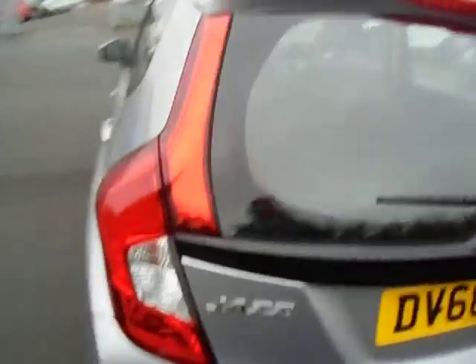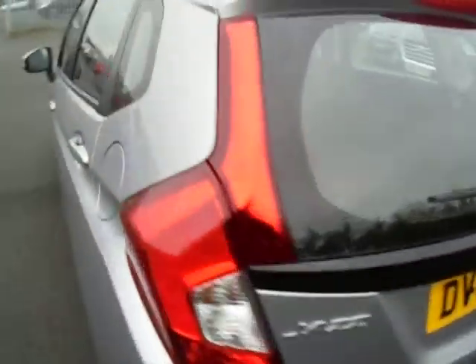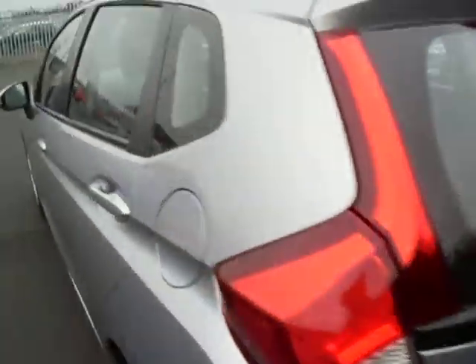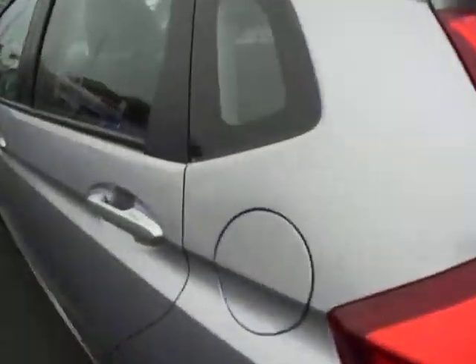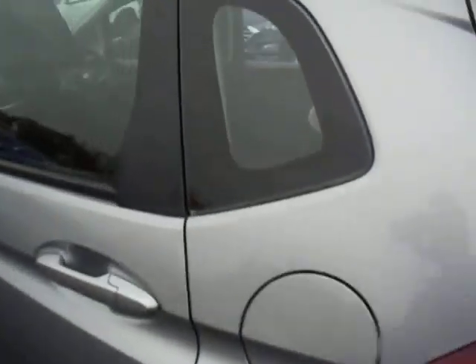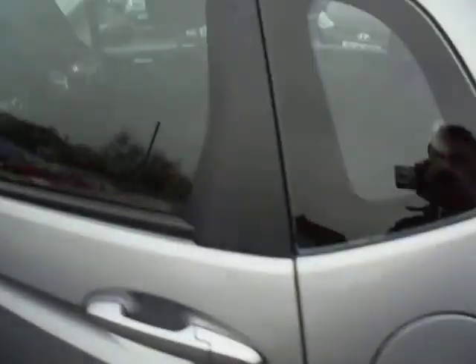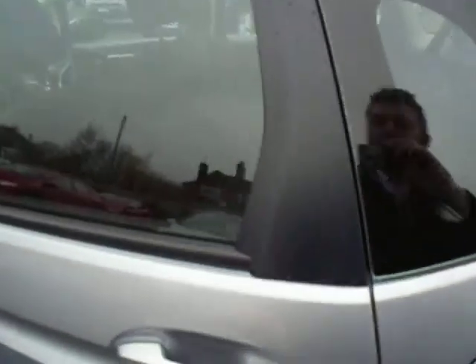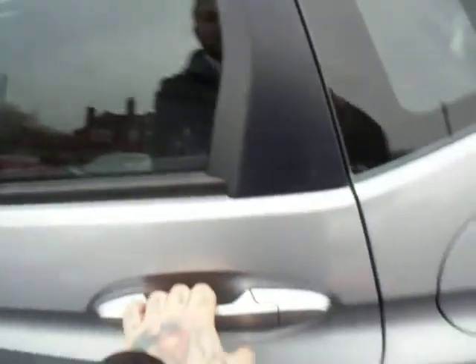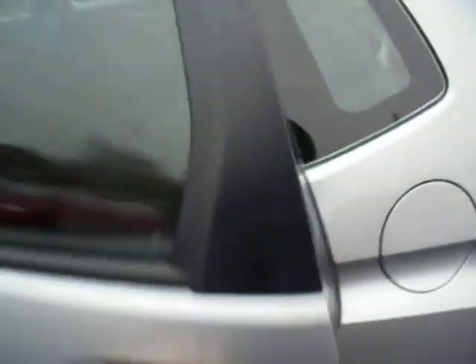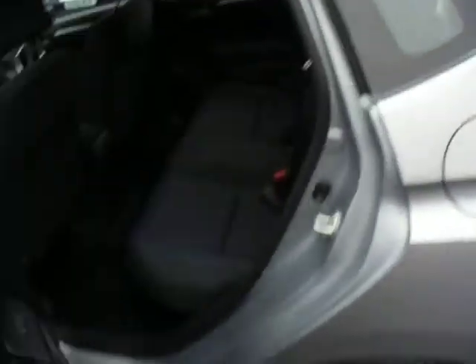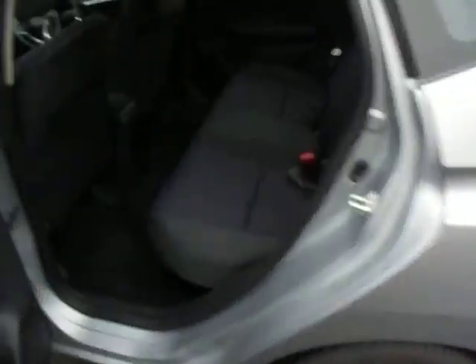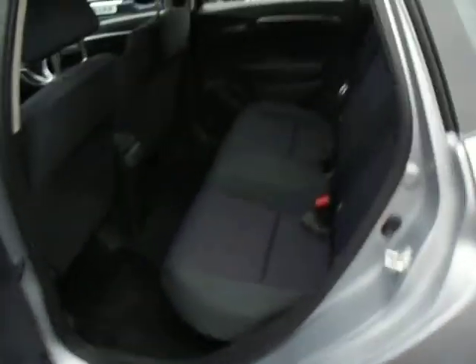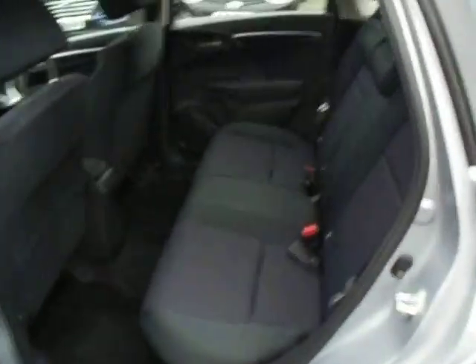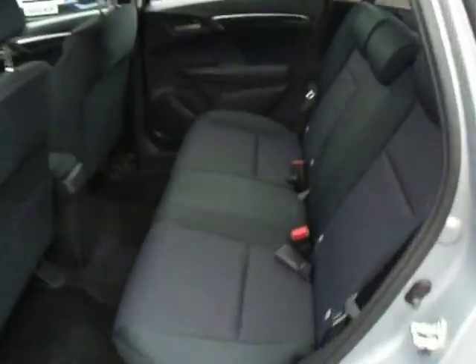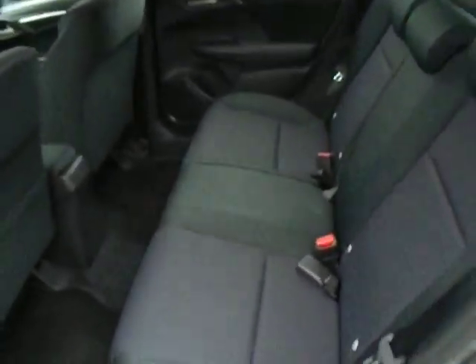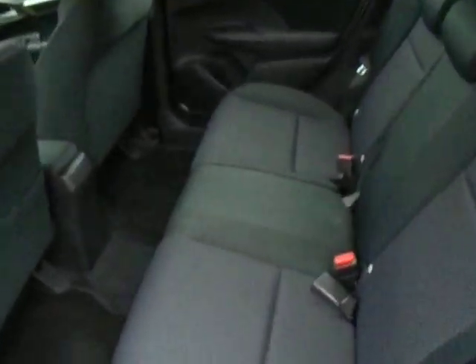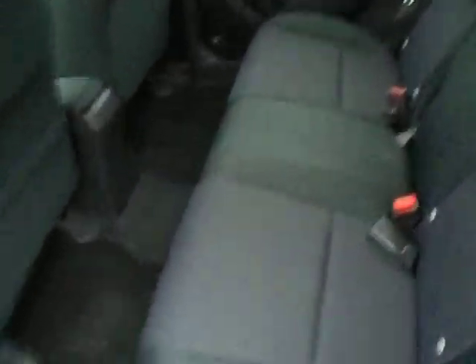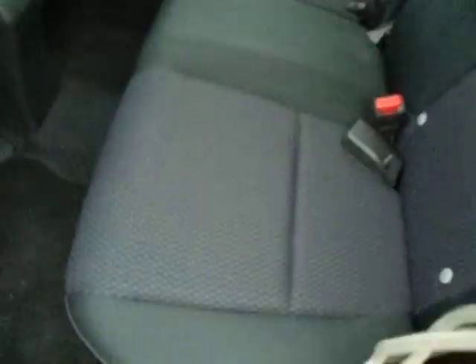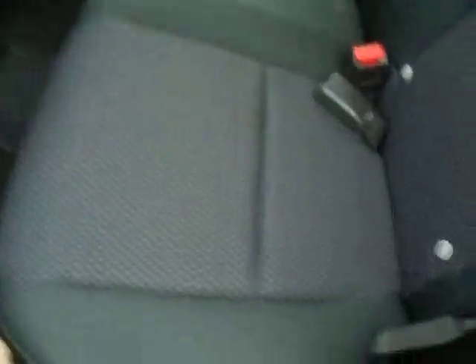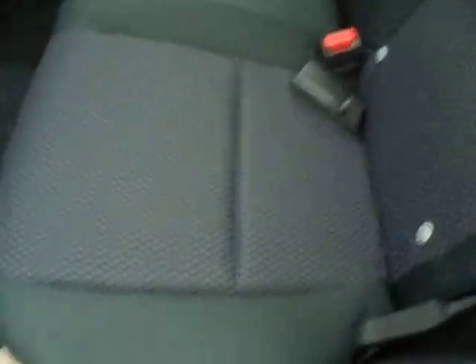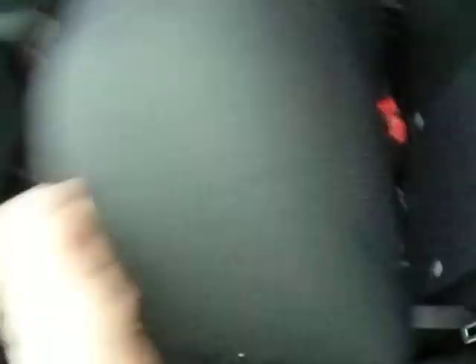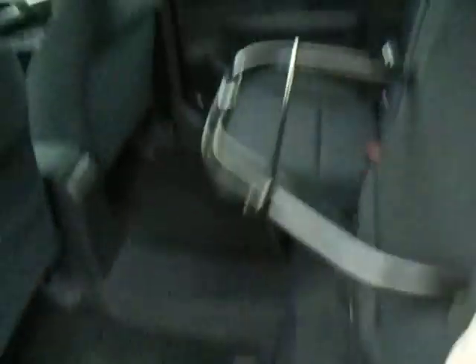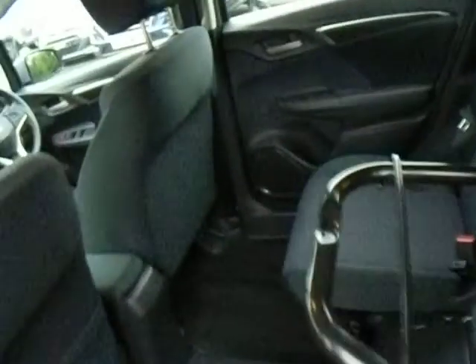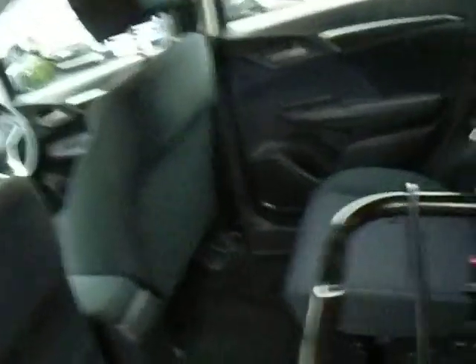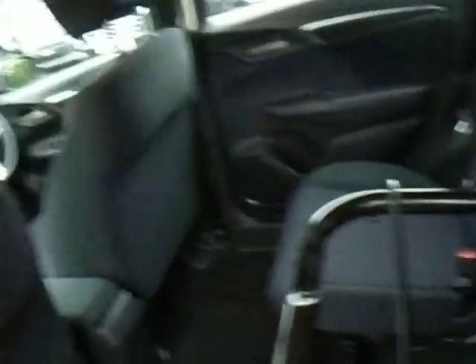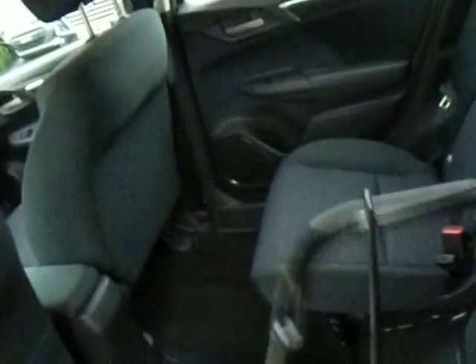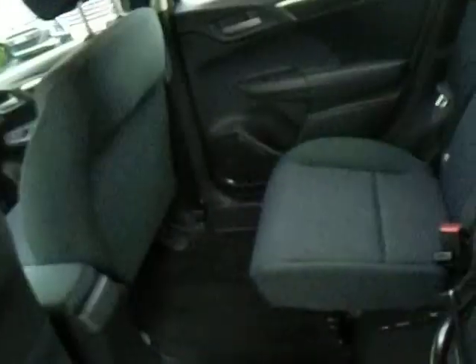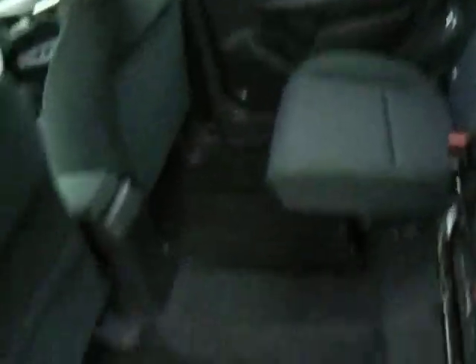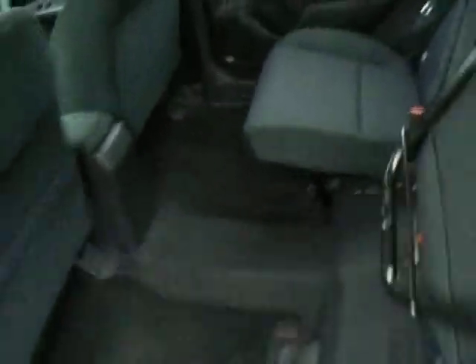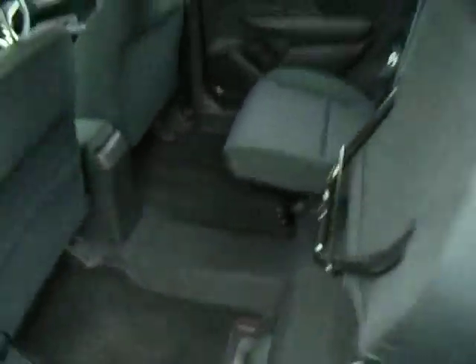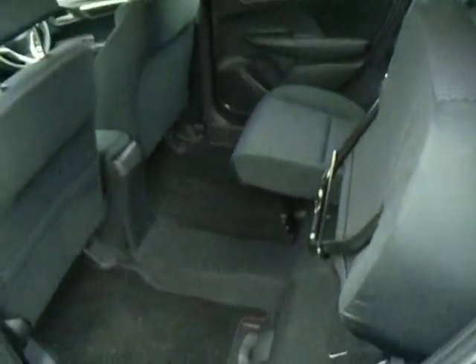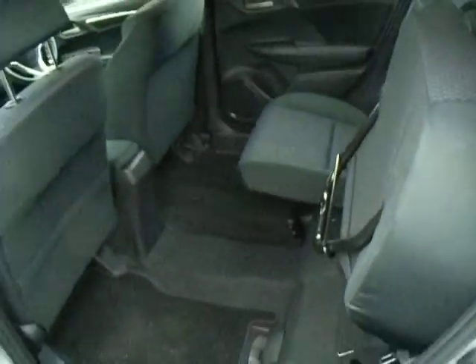Bringing it around here to the back, it's got a cloth interior and with it being a Jazz of course you've got your Magic Seats, which fold down really fully.